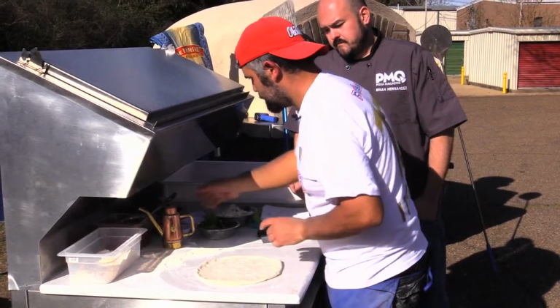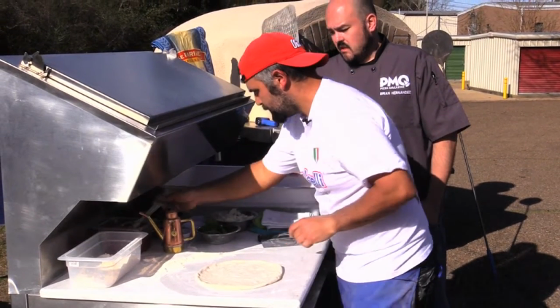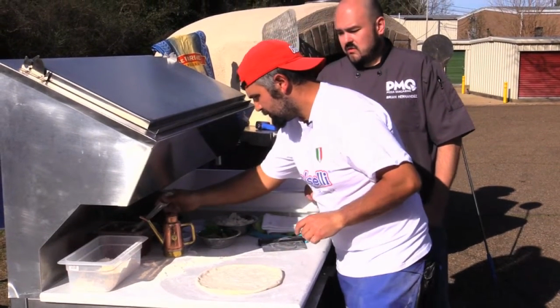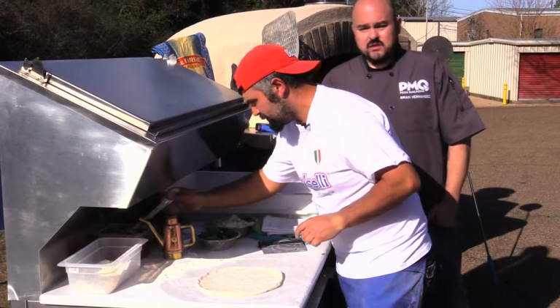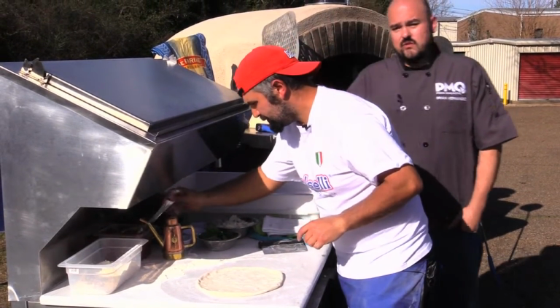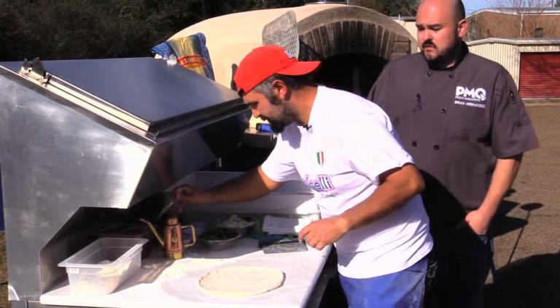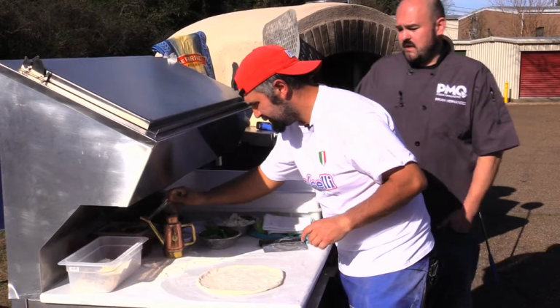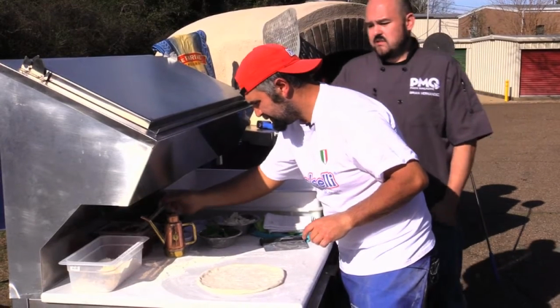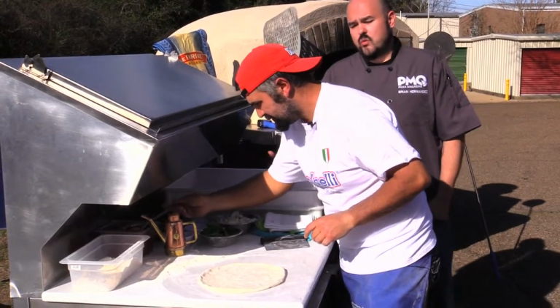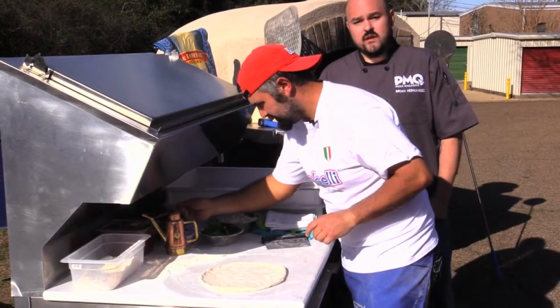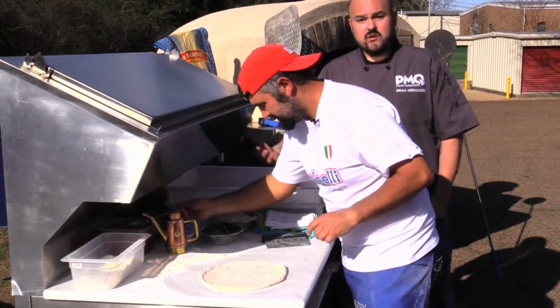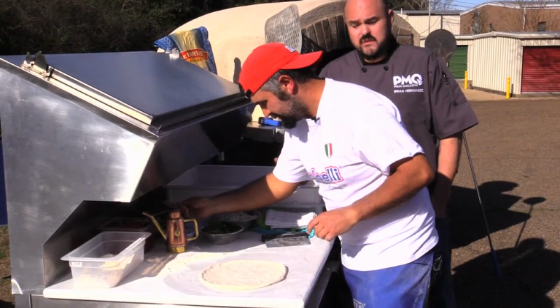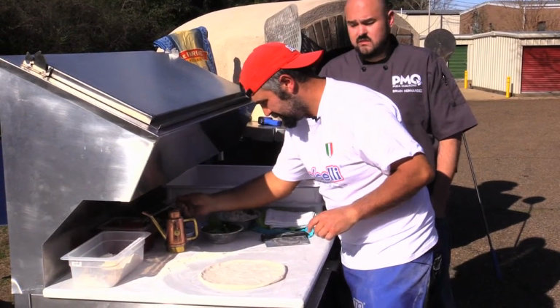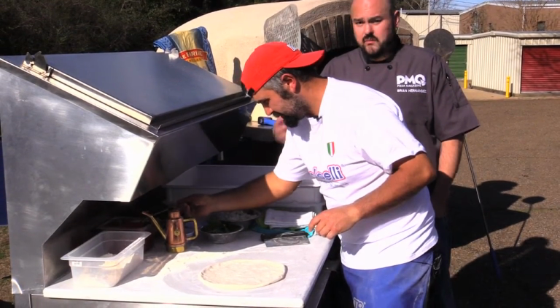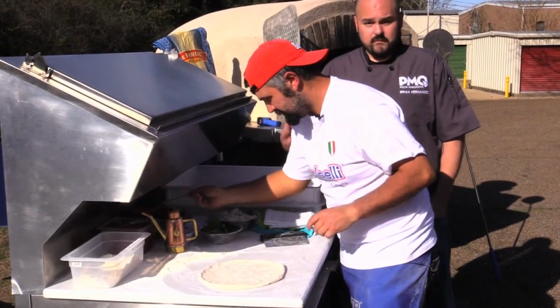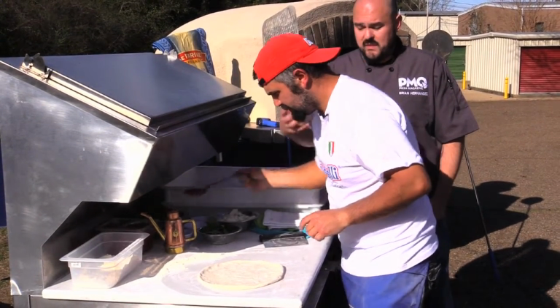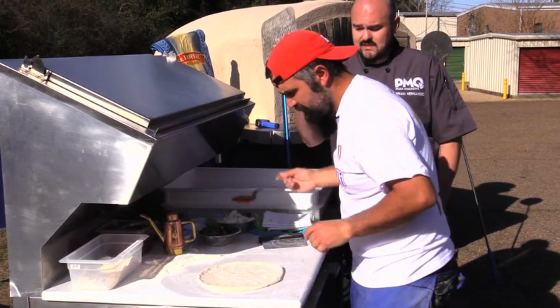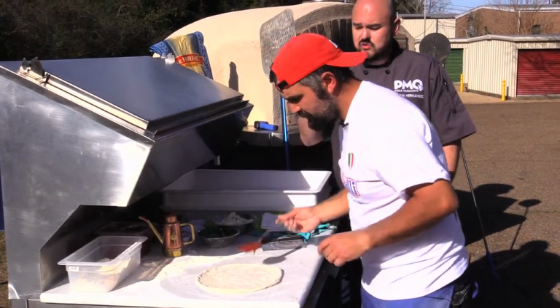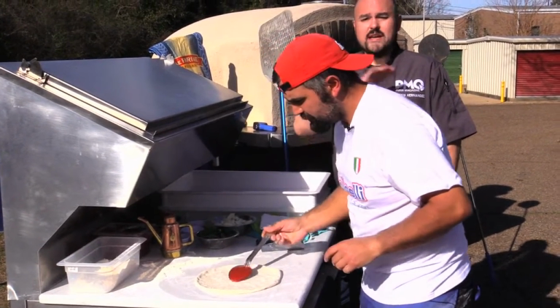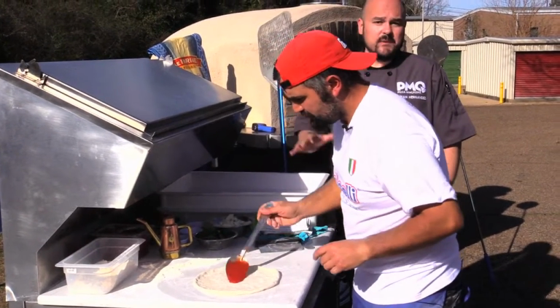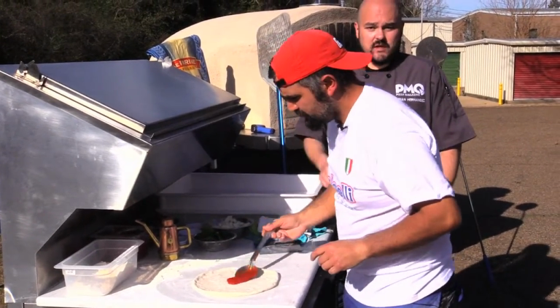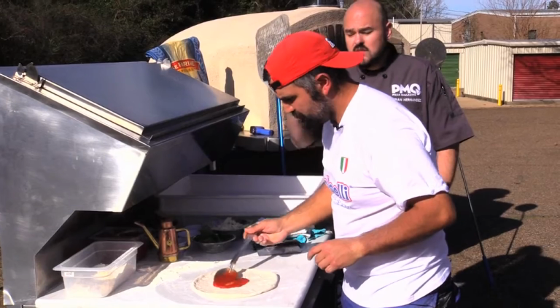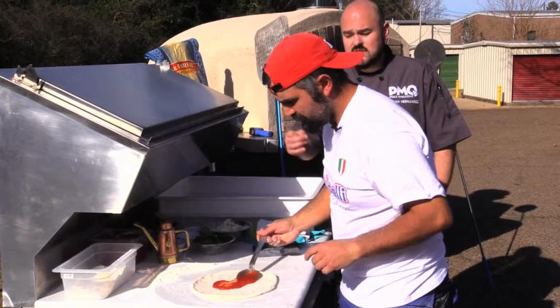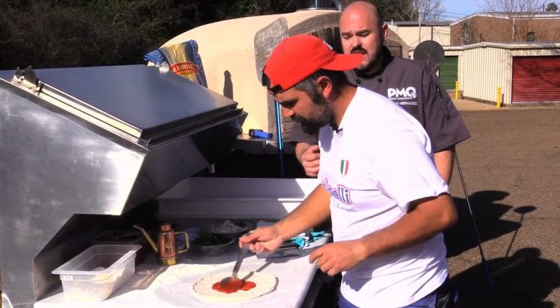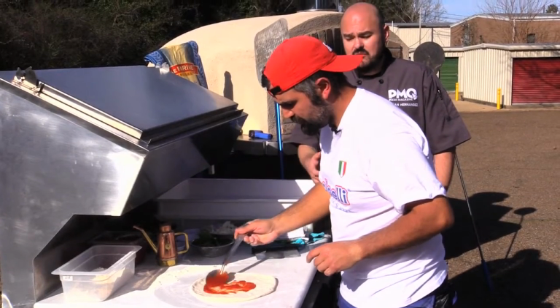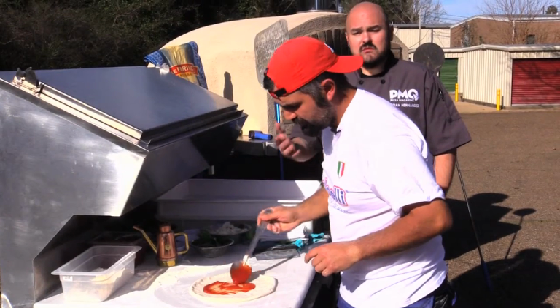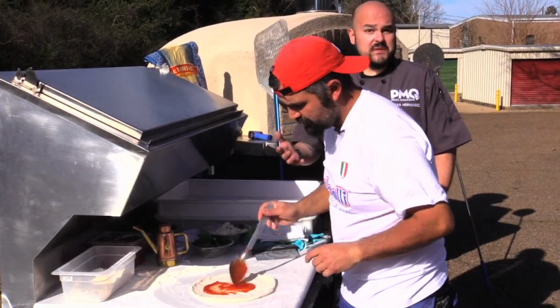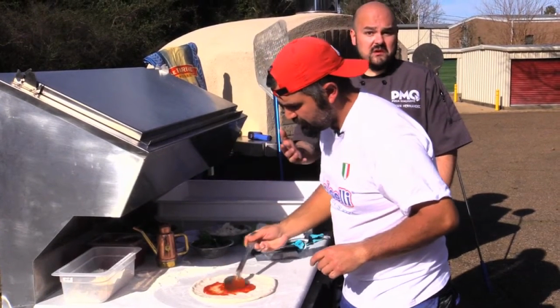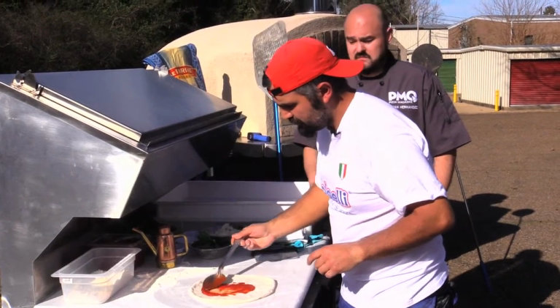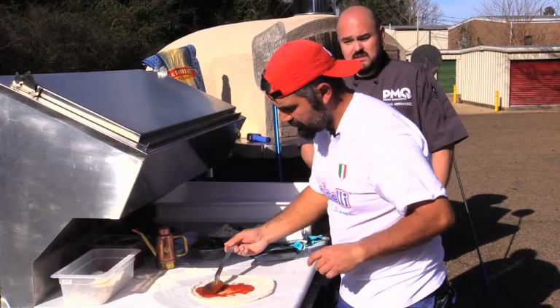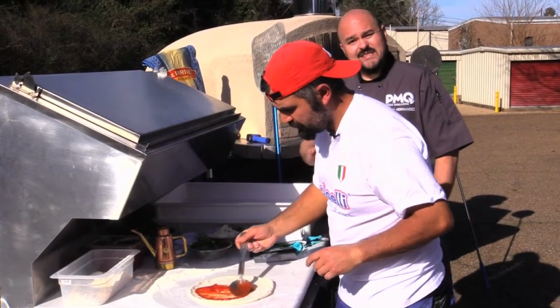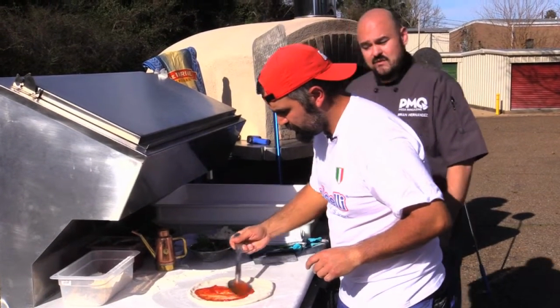Now we've just got to dress this. We're going to make a basic margarita and a marinara pizza — just a couple of the basics that you should try at any pizzeria just to see how their pizzas are. It's the base test for everything.